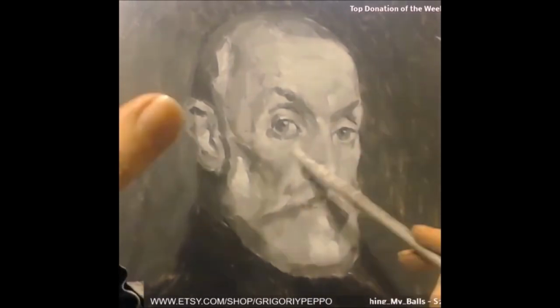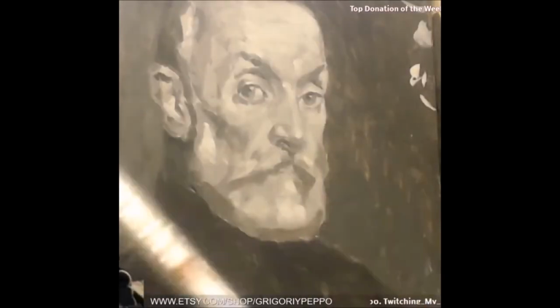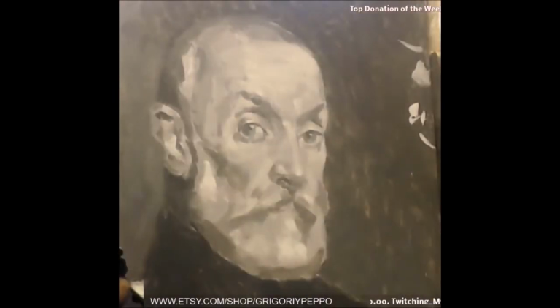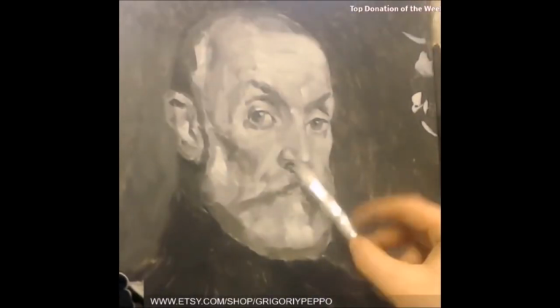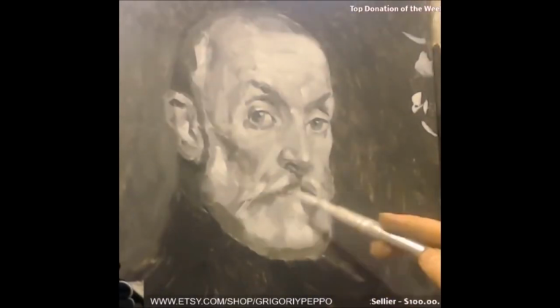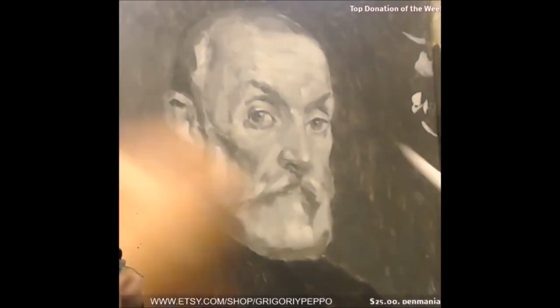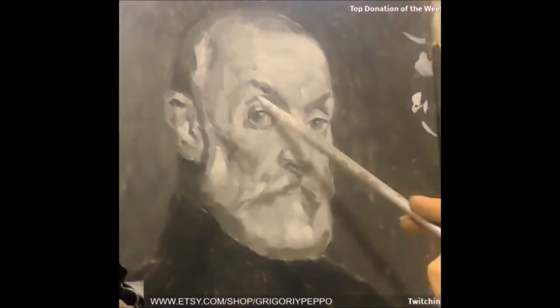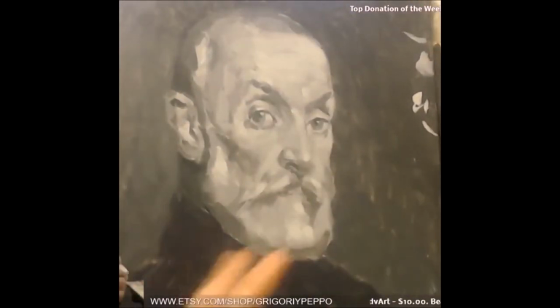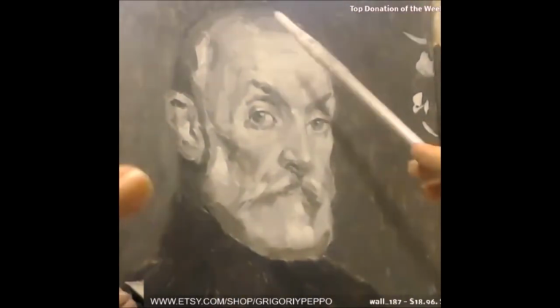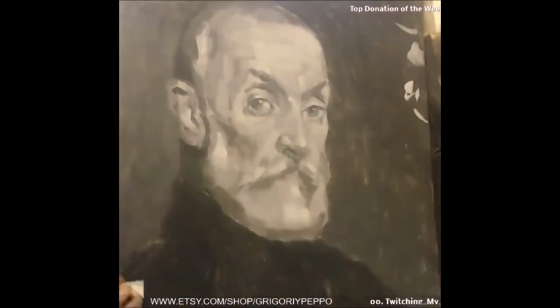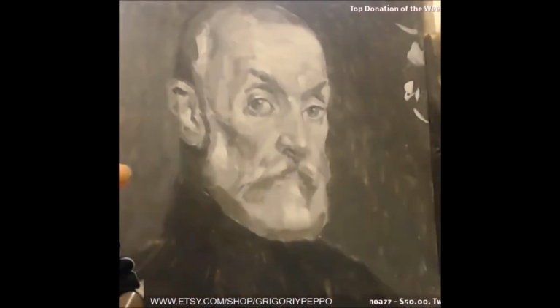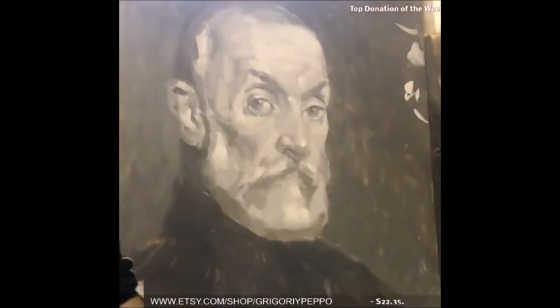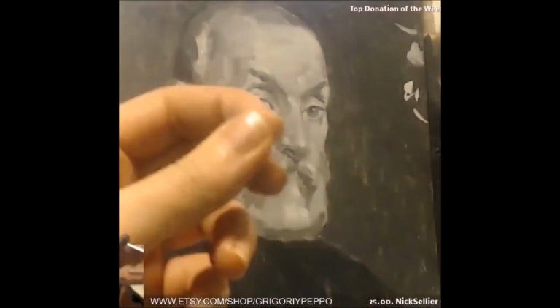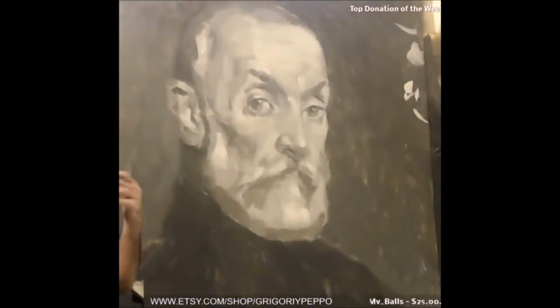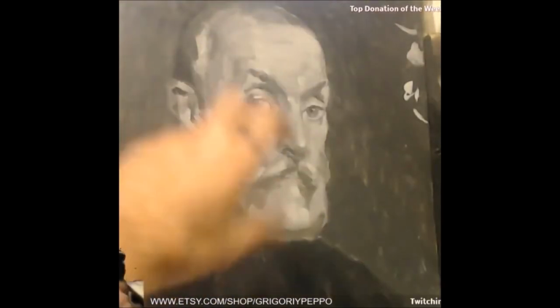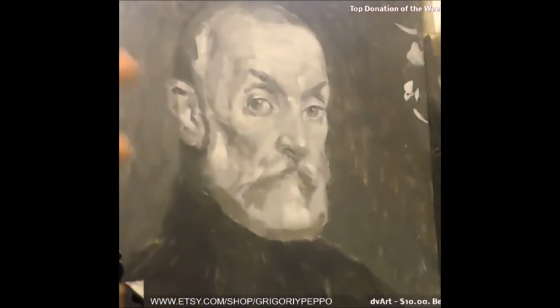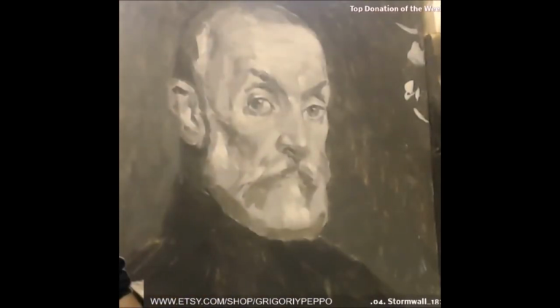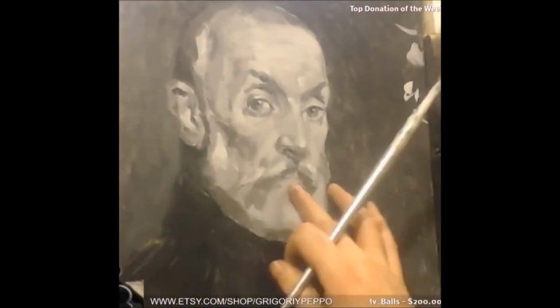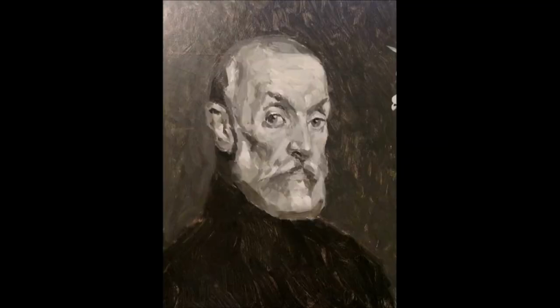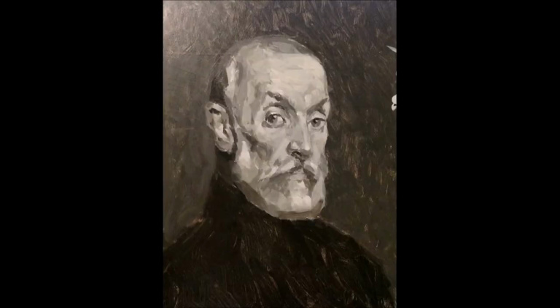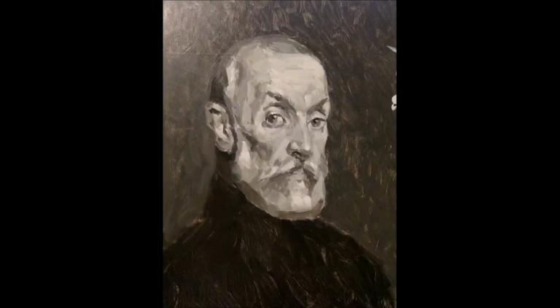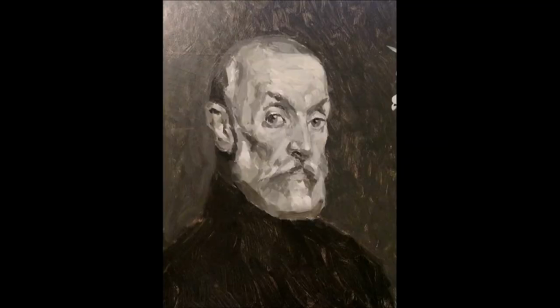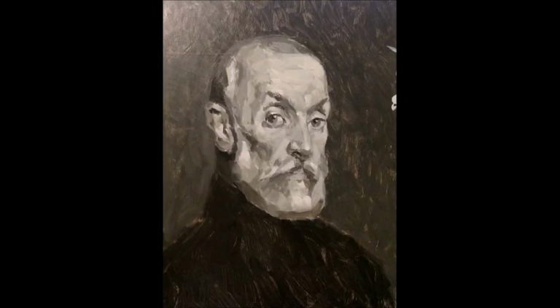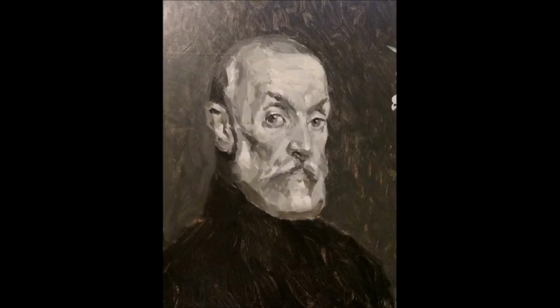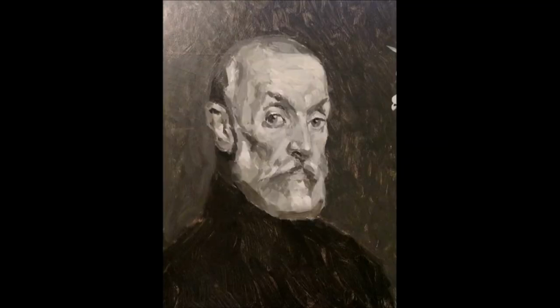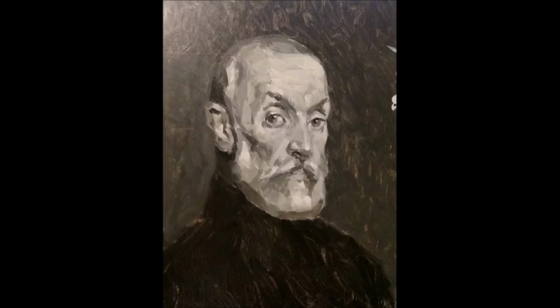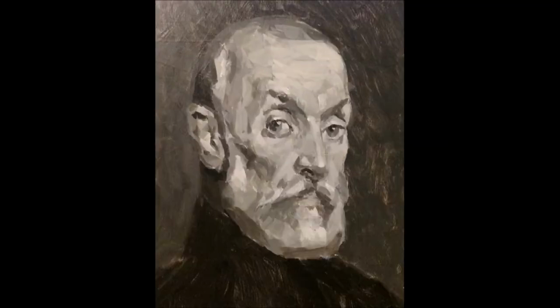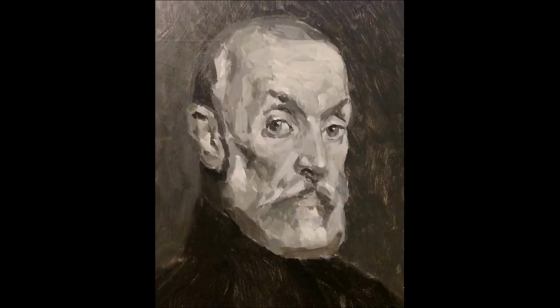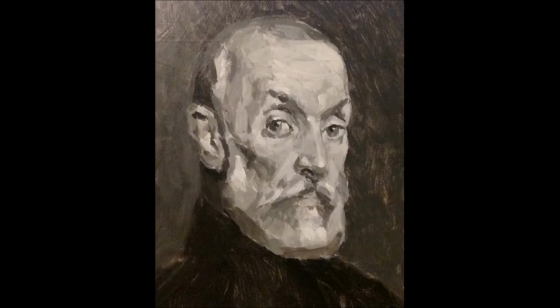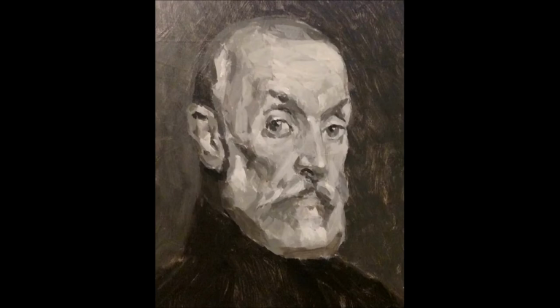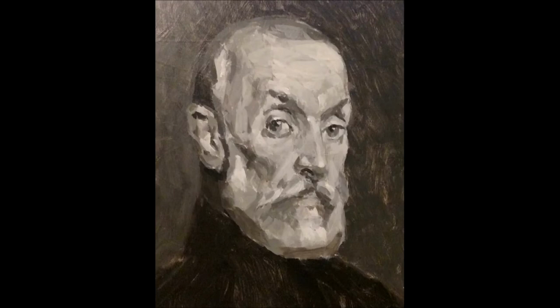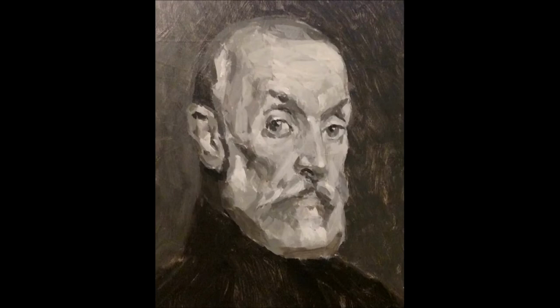The grisaille stage — painting in gray, or monochrome, meaning one color. Here's the monochrome finish, and again, this on its own is a cool painting. But we're going to paint over this and color it.